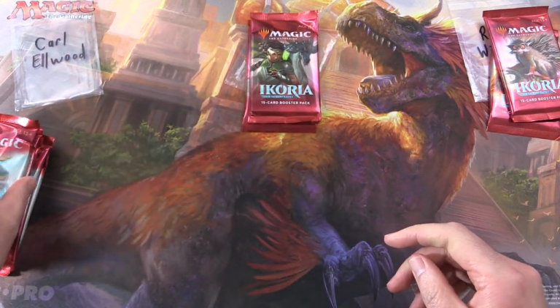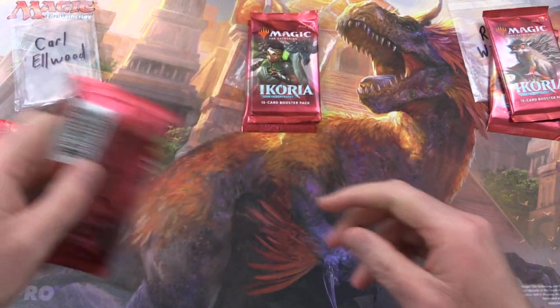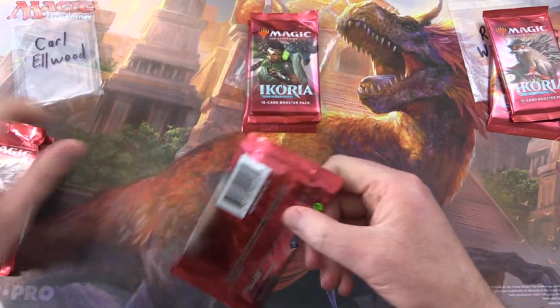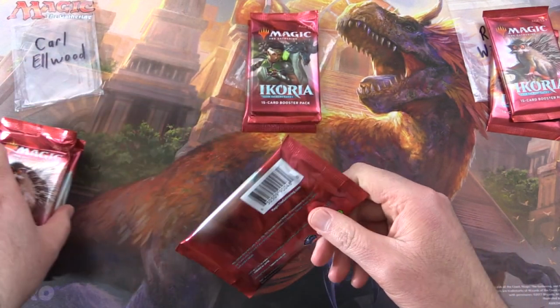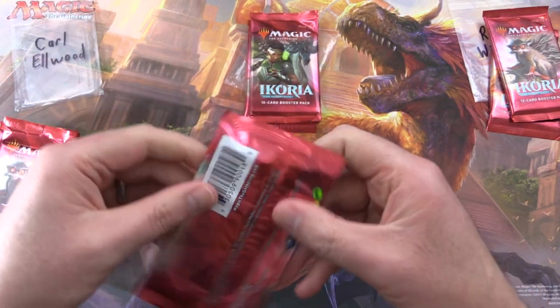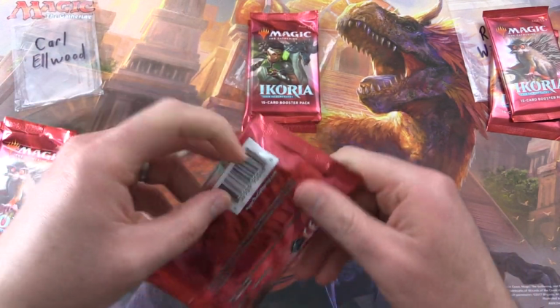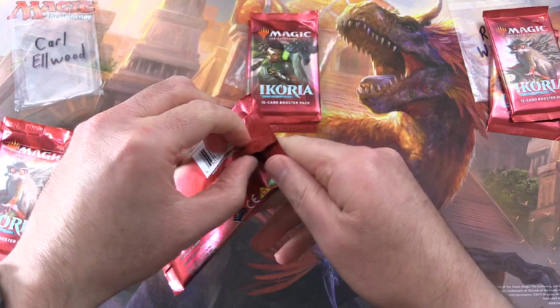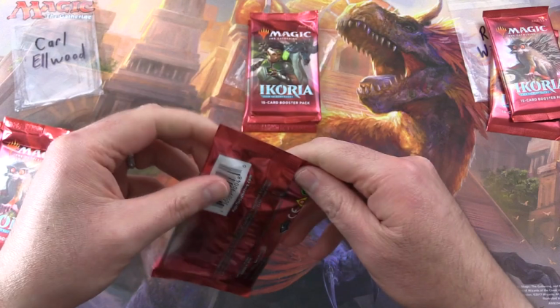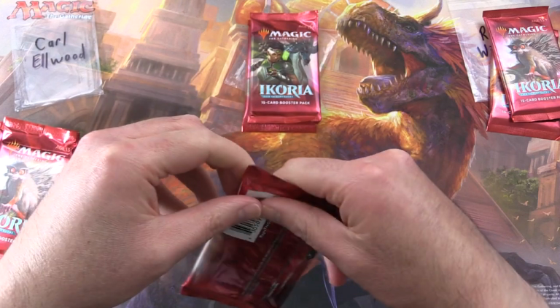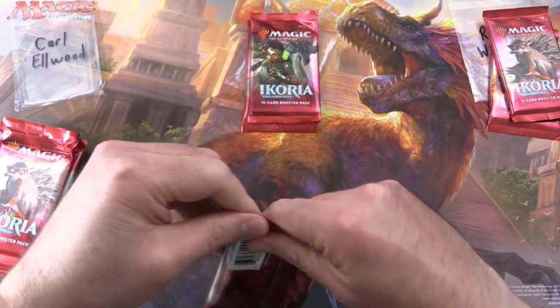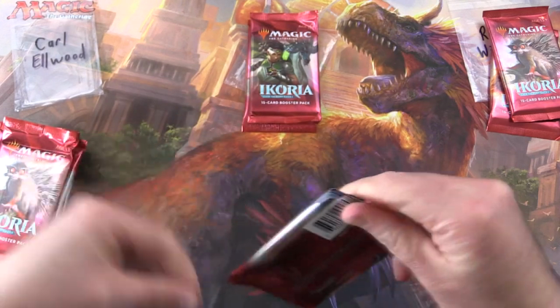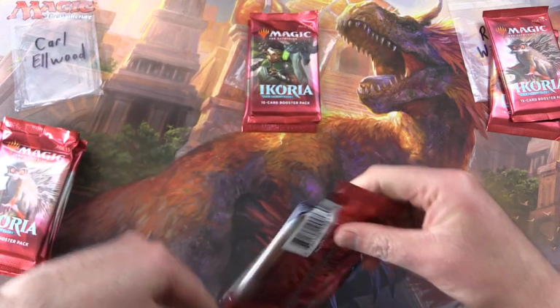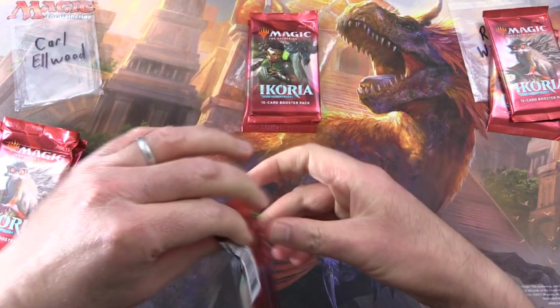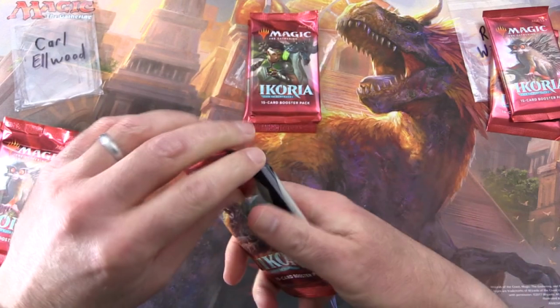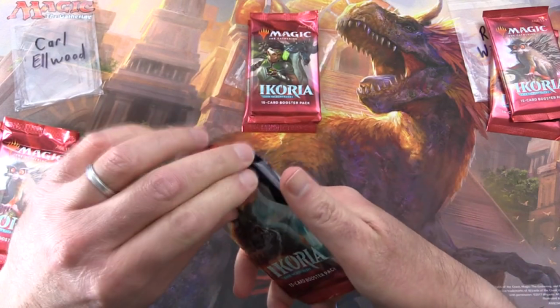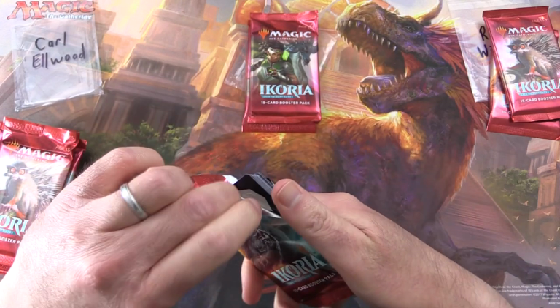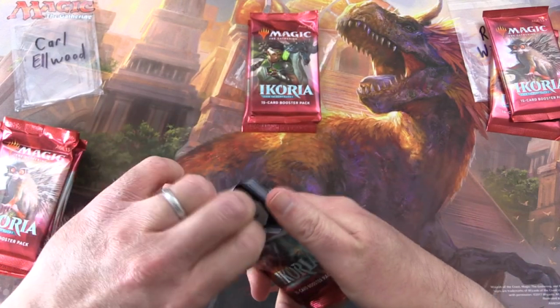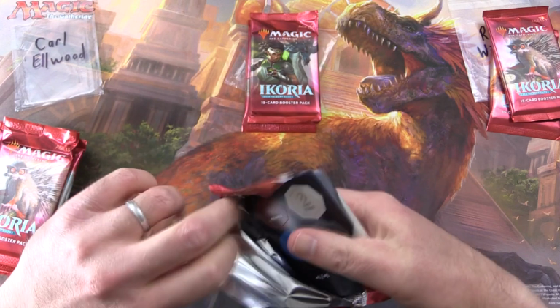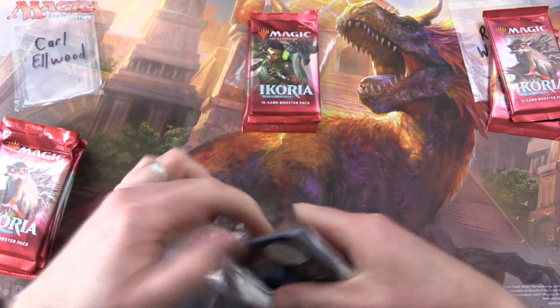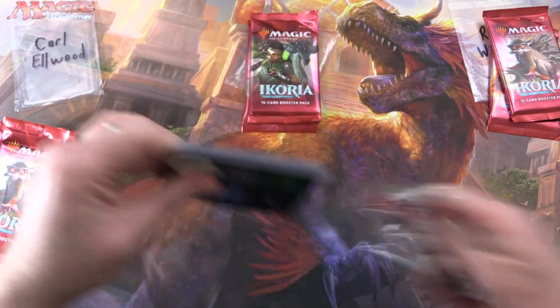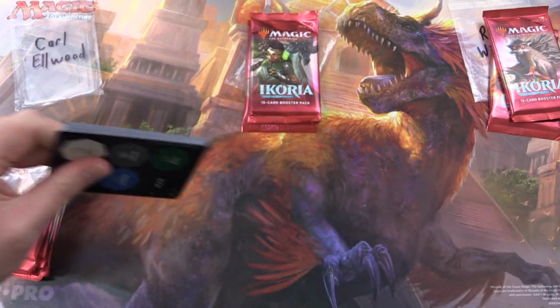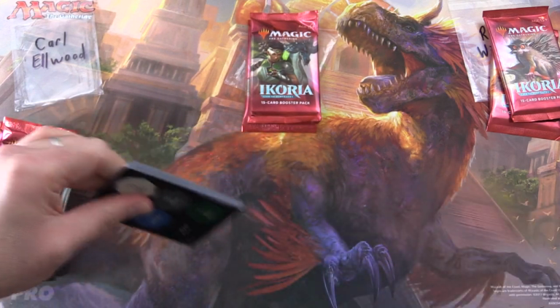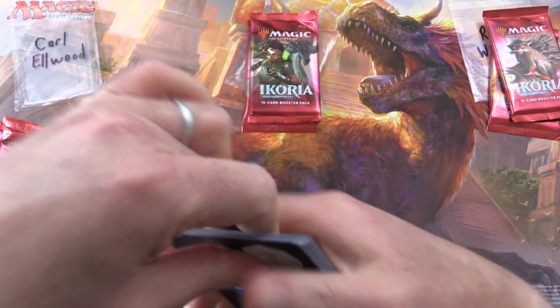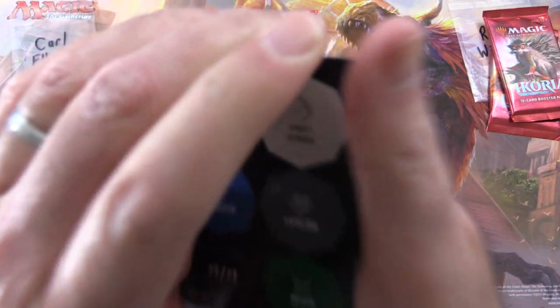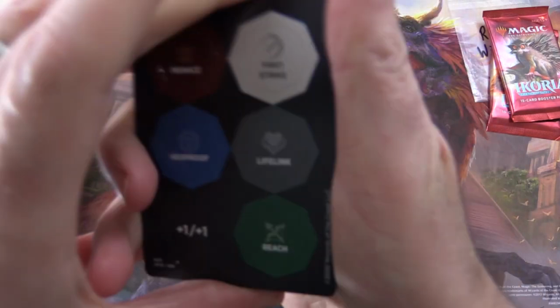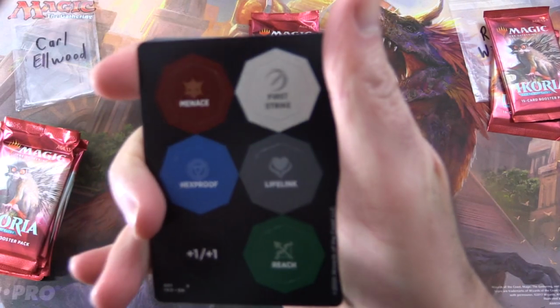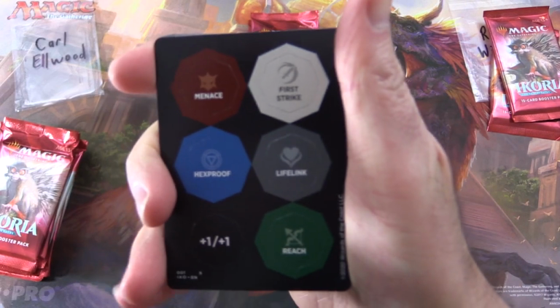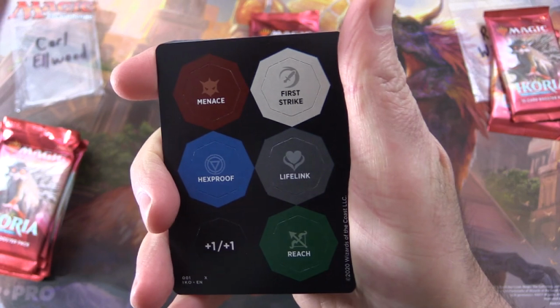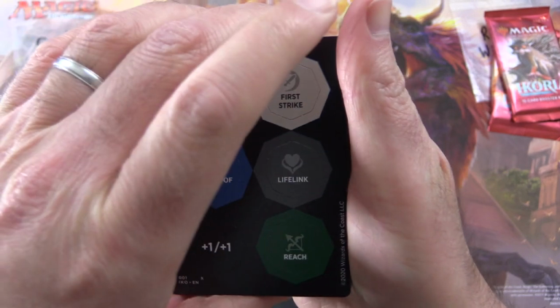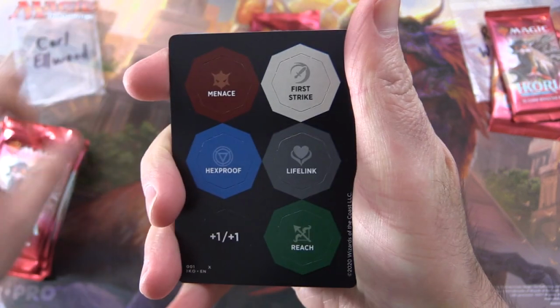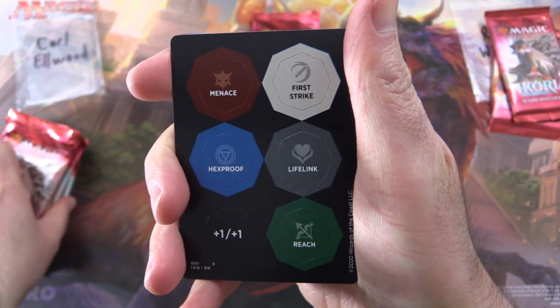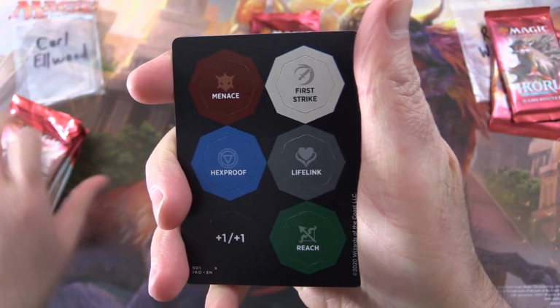Let's get stuck into it. We do have the Japanese packs today, so they've got the little pull tab here. Any Patrons get the rares, Mythics, foils, and anything over a buck.